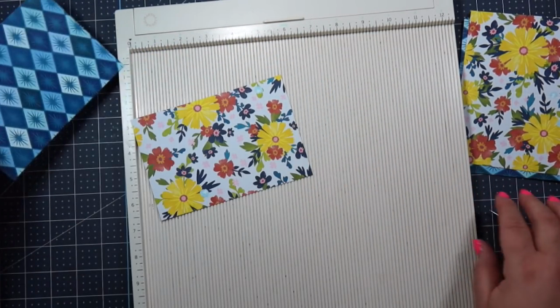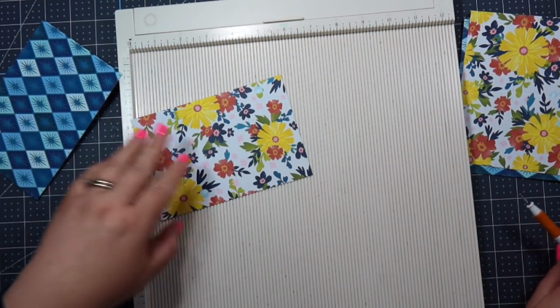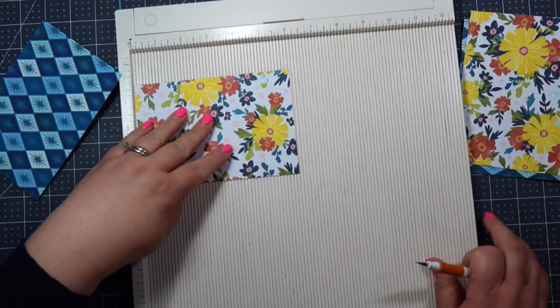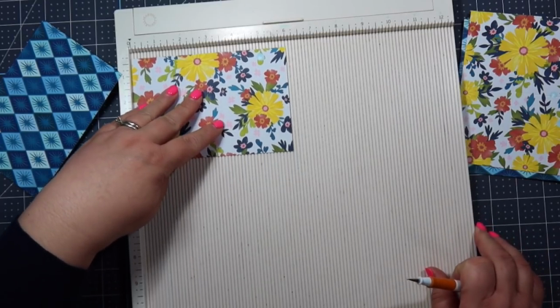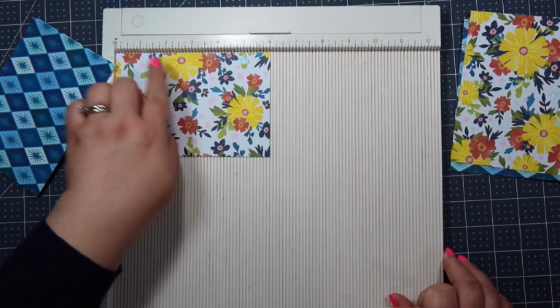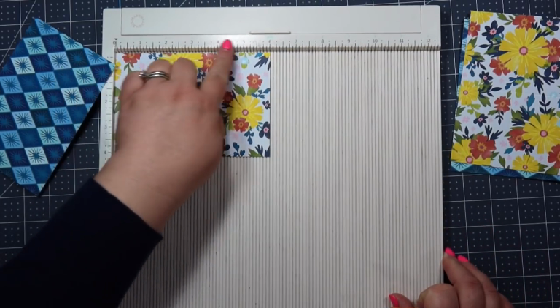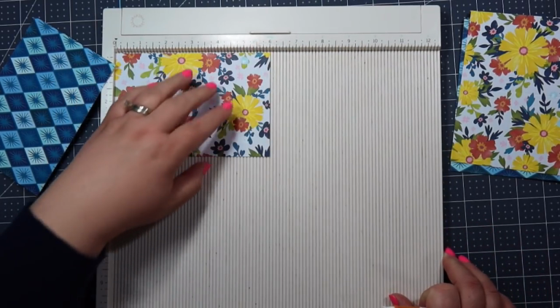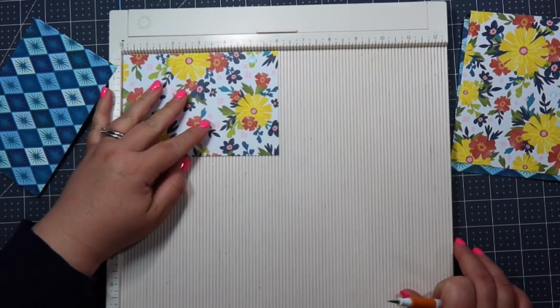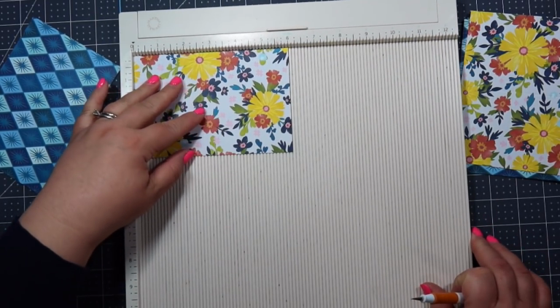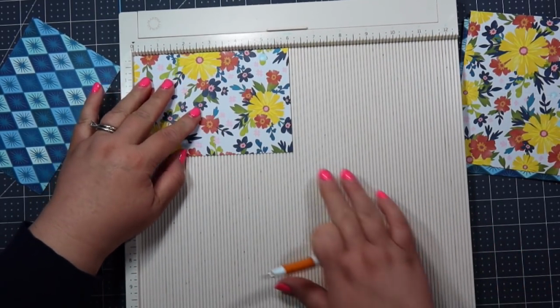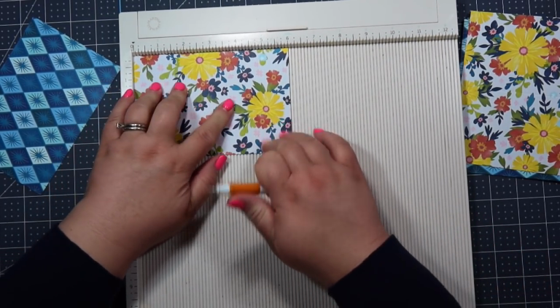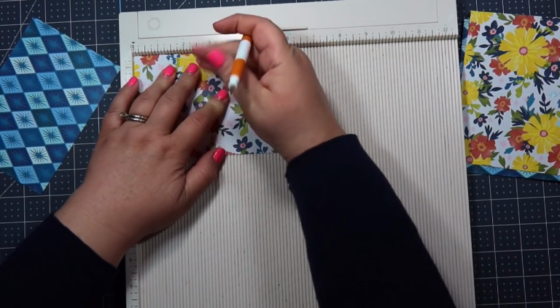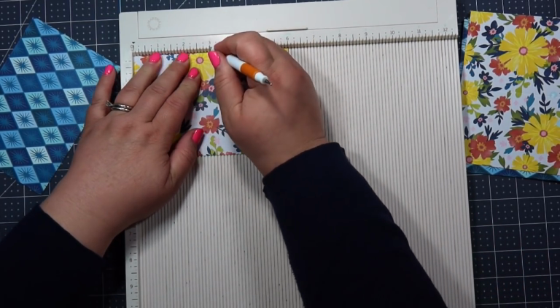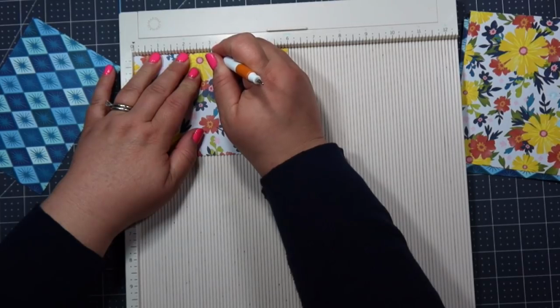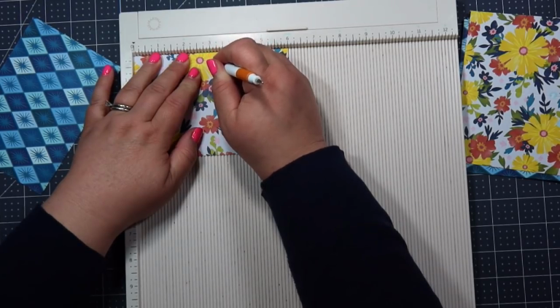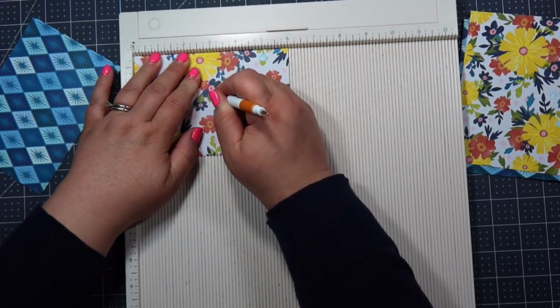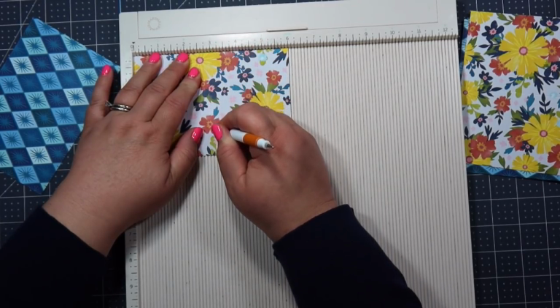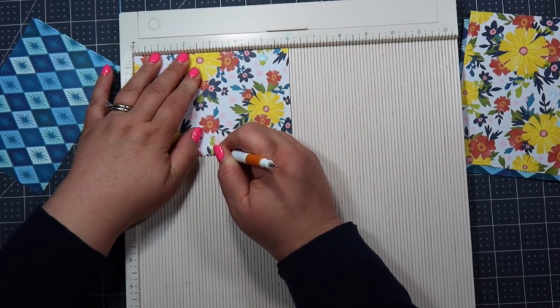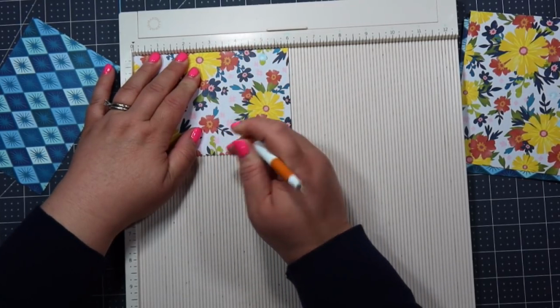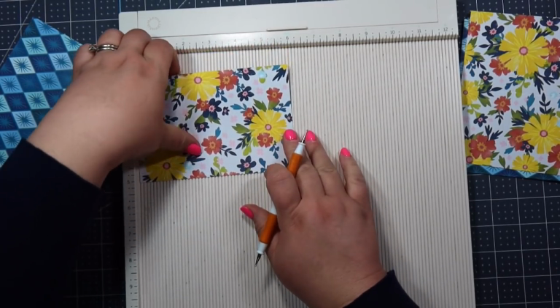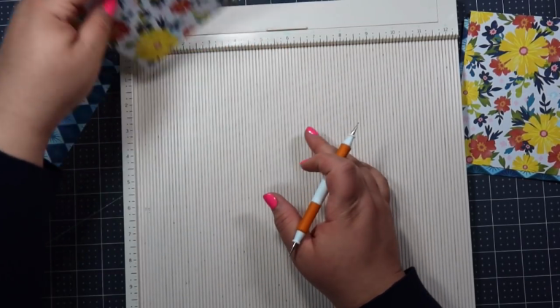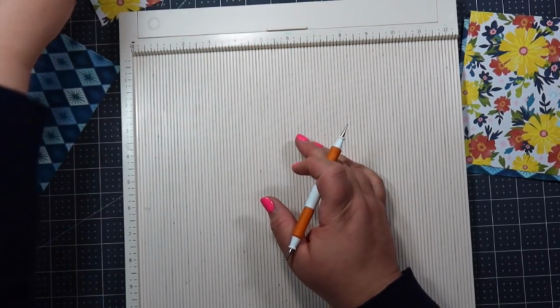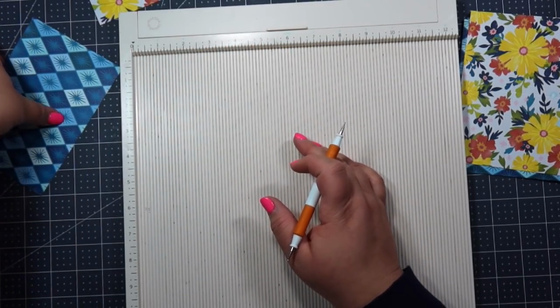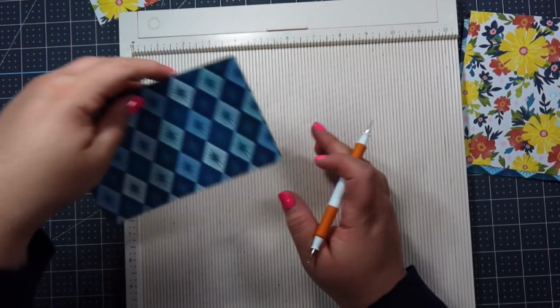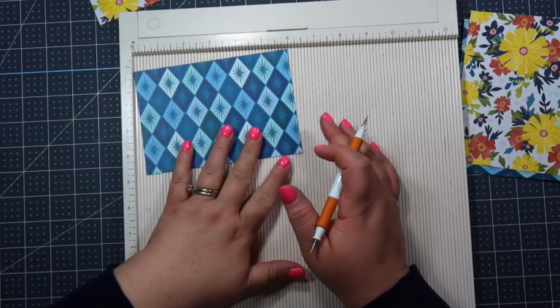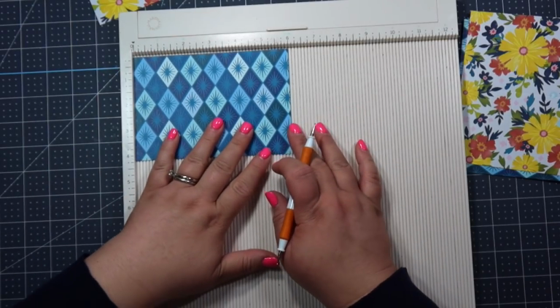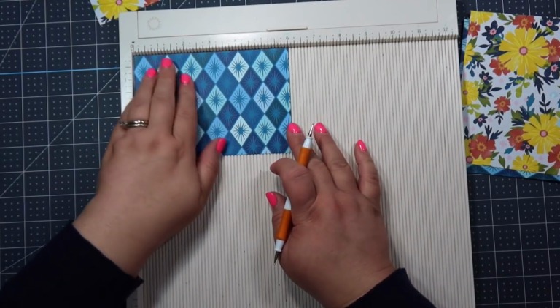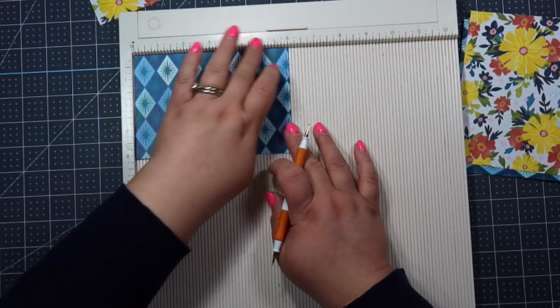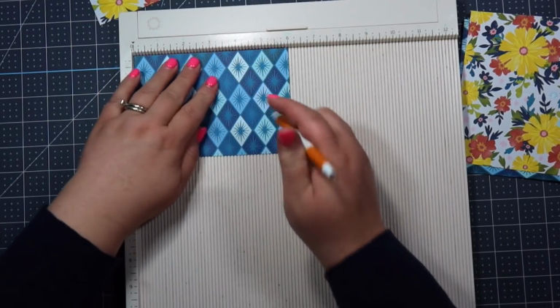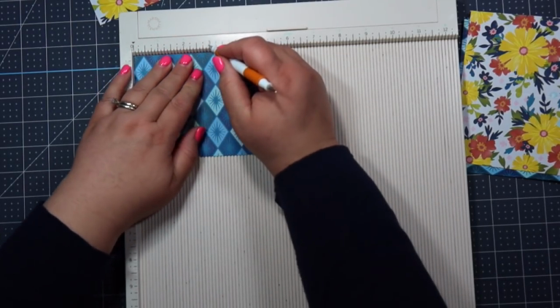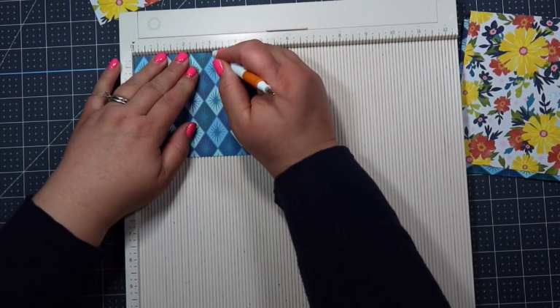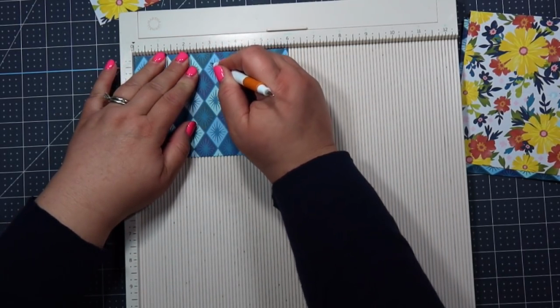So now I'm just gonna stick this in at six inches up here and score this down the middle at three. Same thing with this one — six inches up here, we're gonna score down the middle at three.